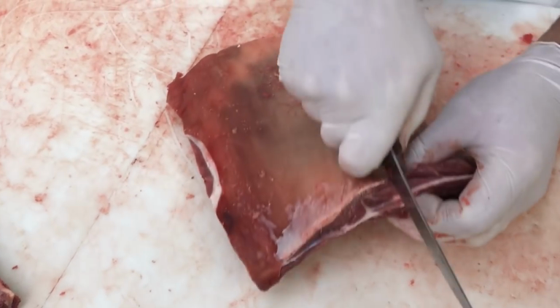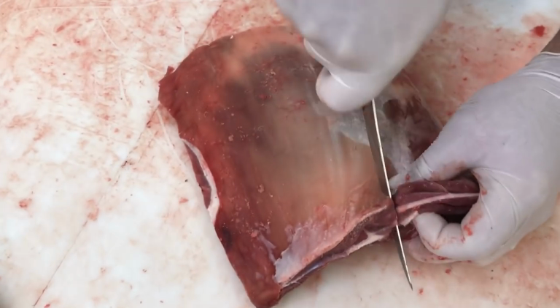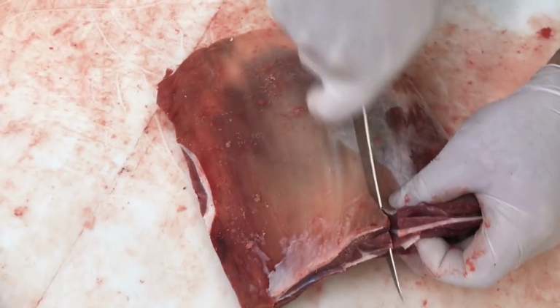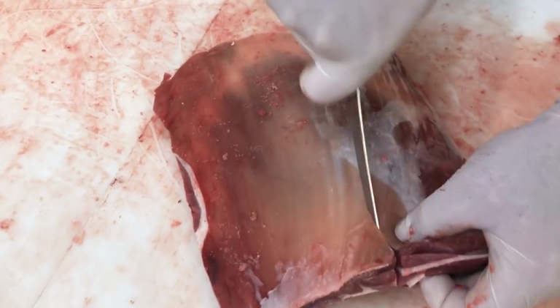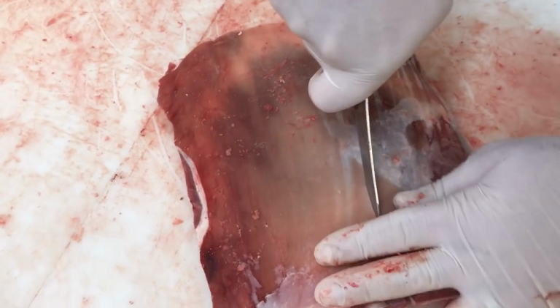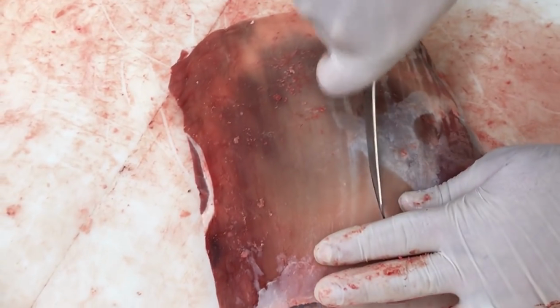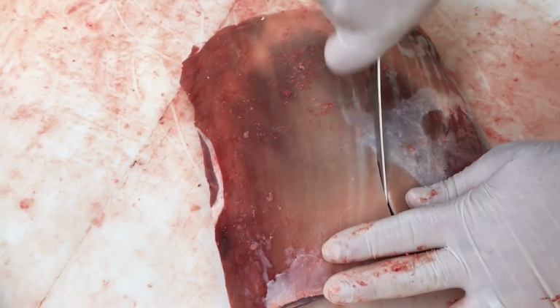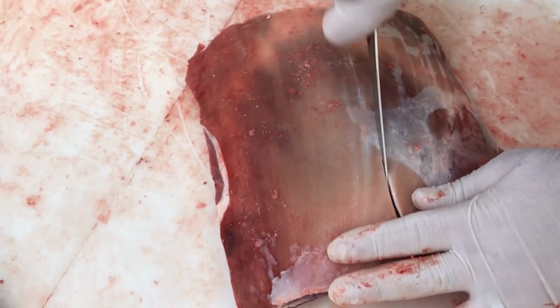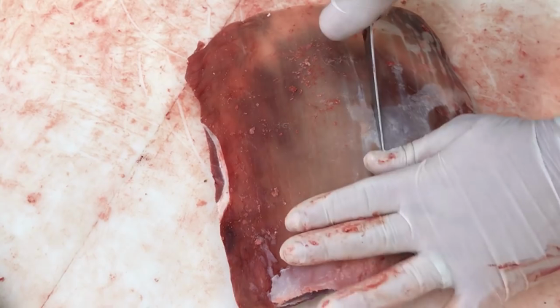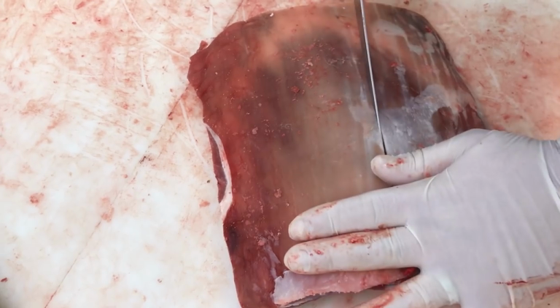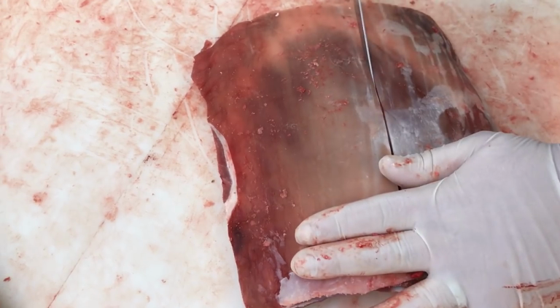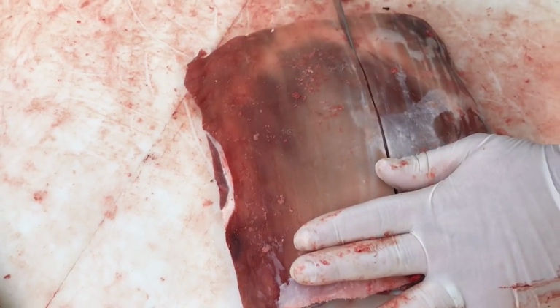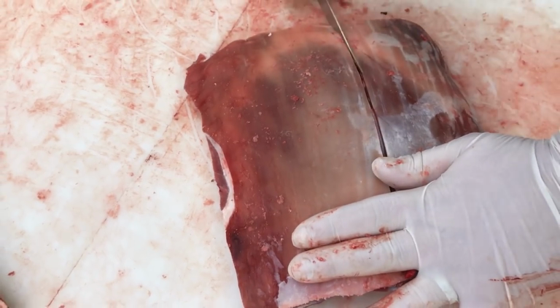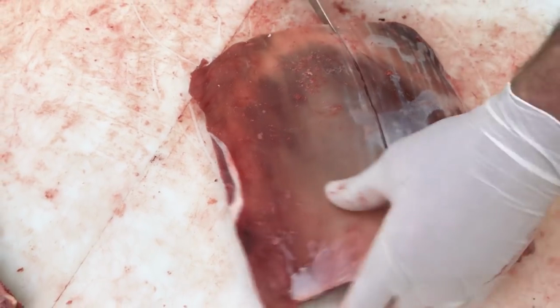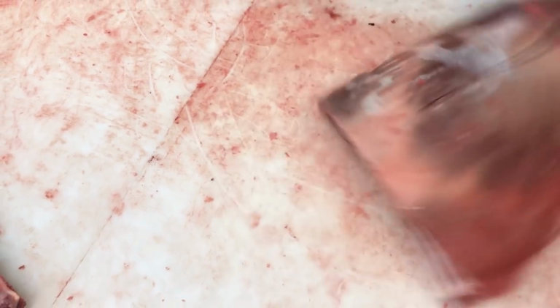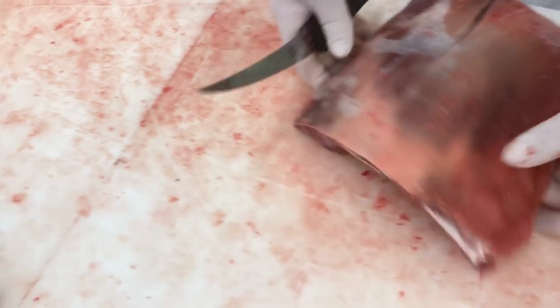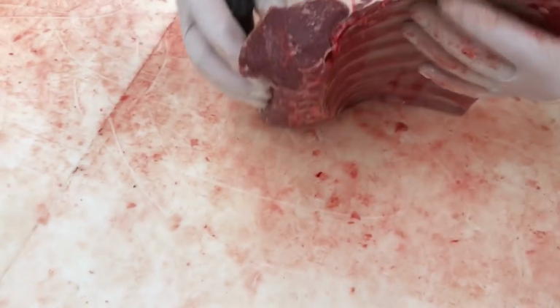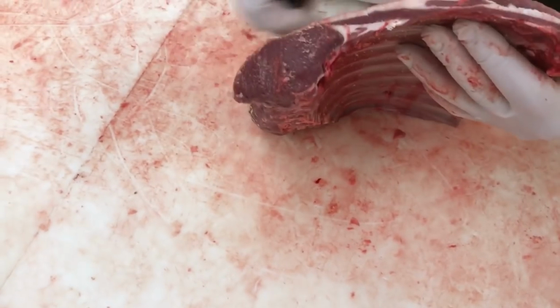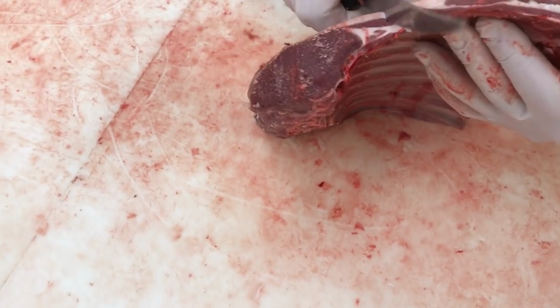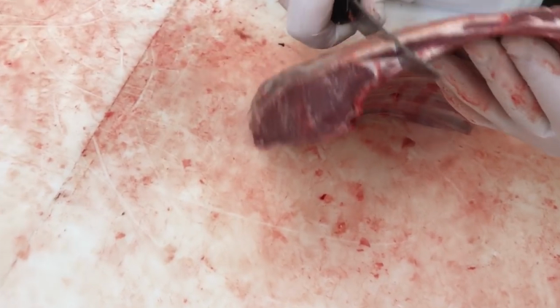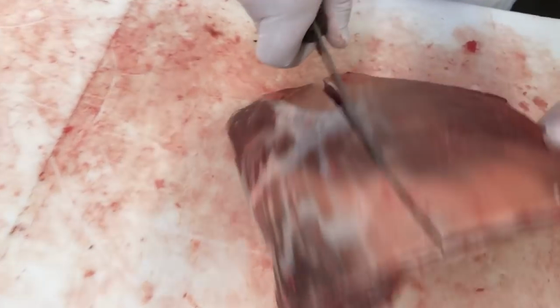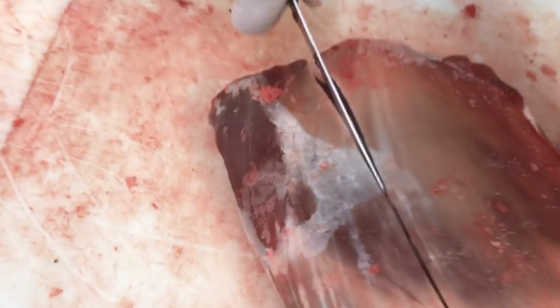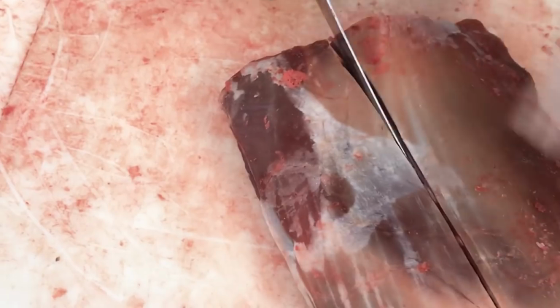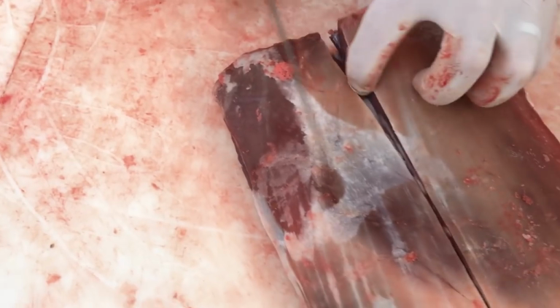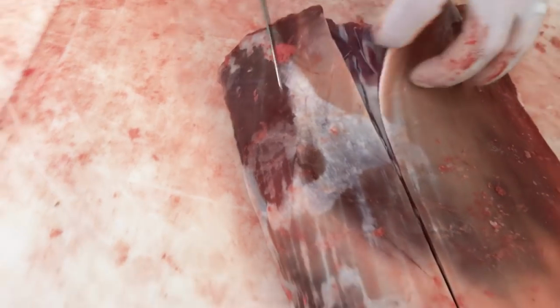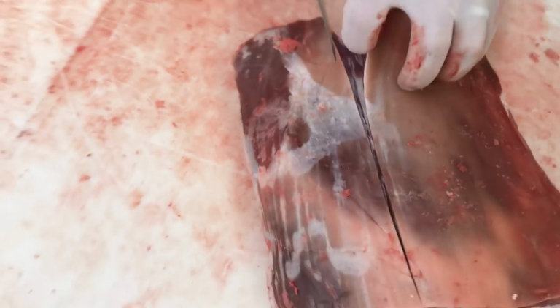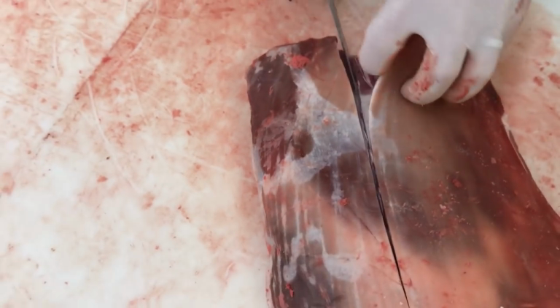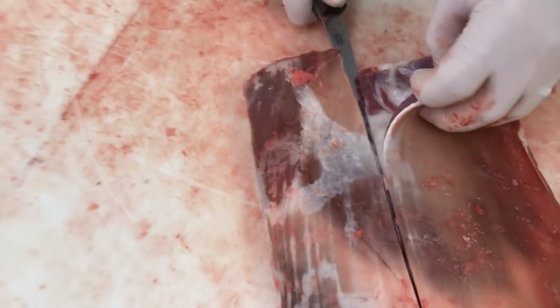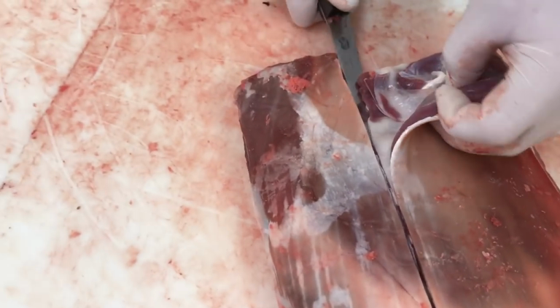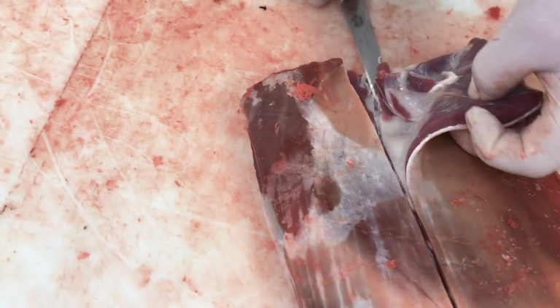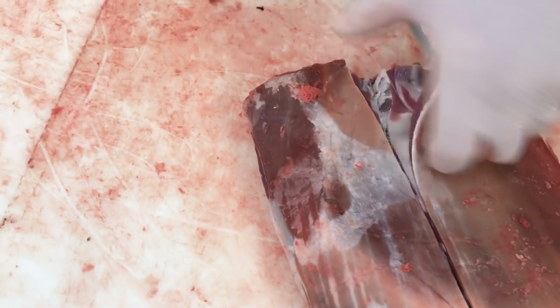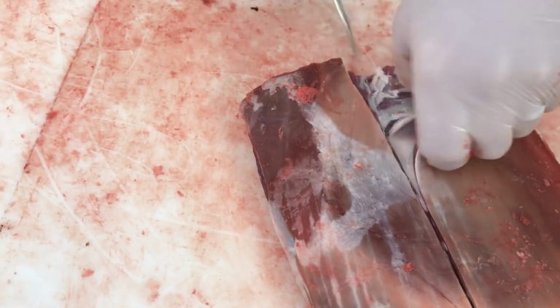Starting right where that loin meat meets the rib meat, he's going to make an incision all the way down to the actual rib bone and then peel it away from the rib.